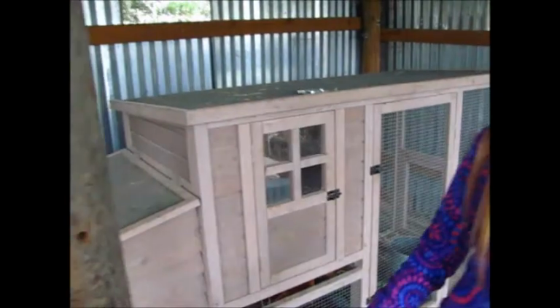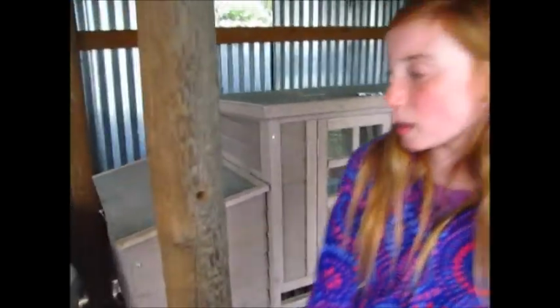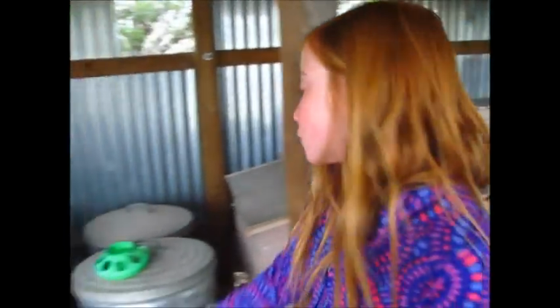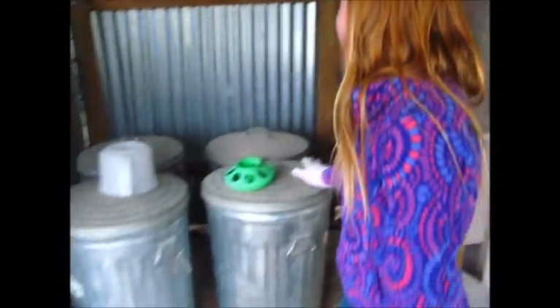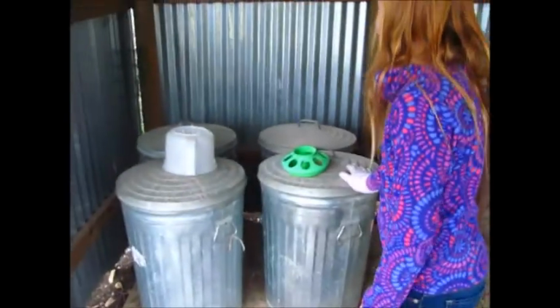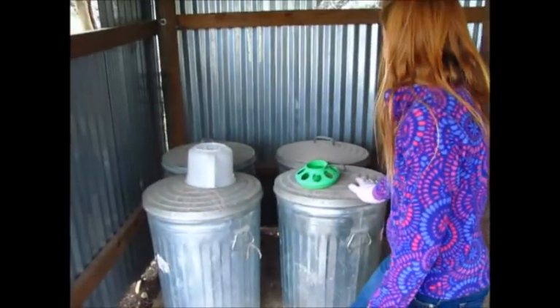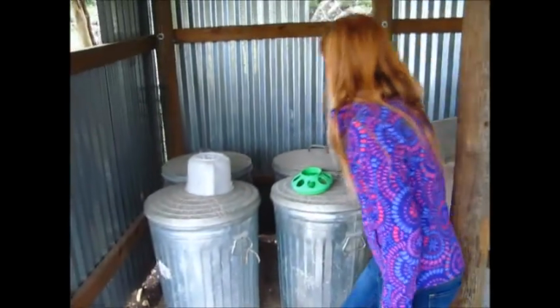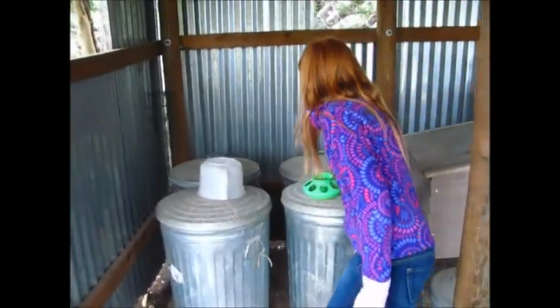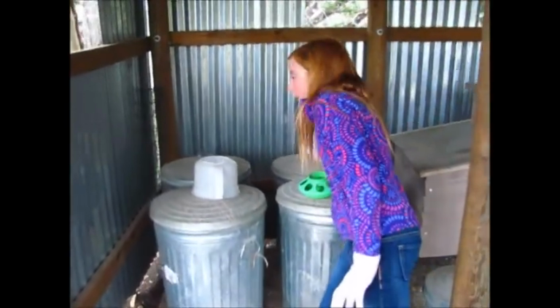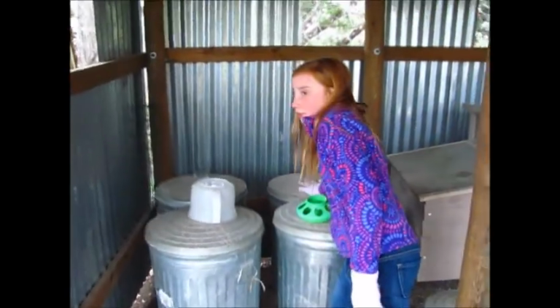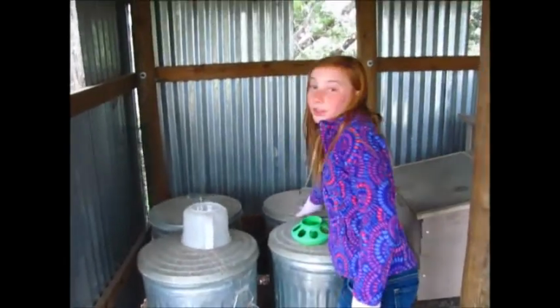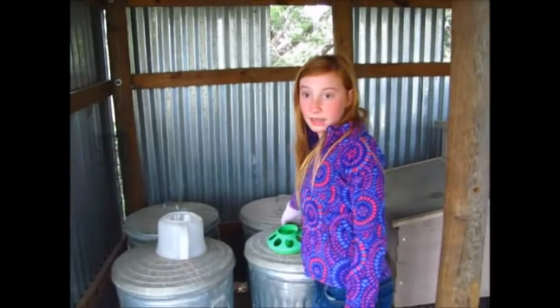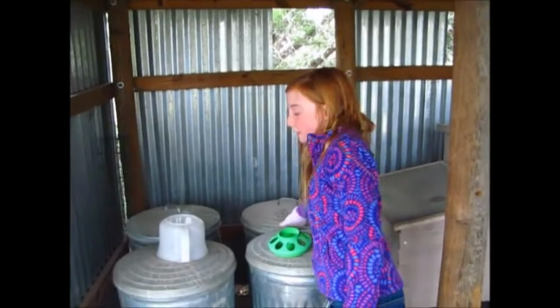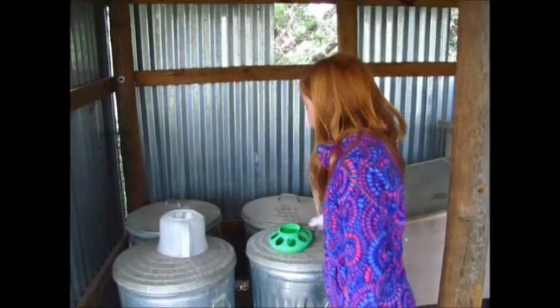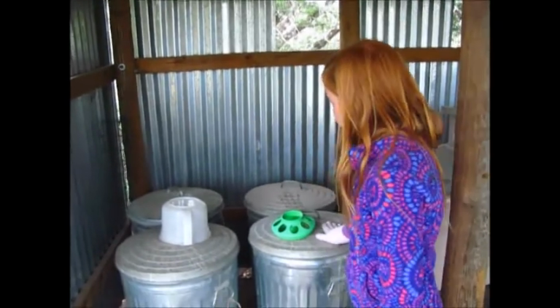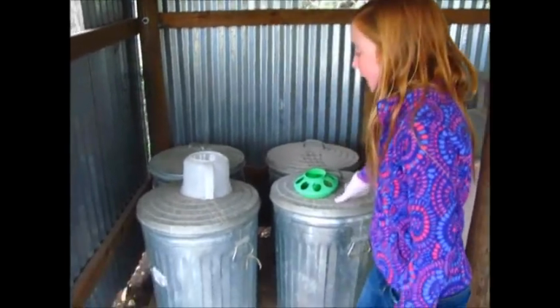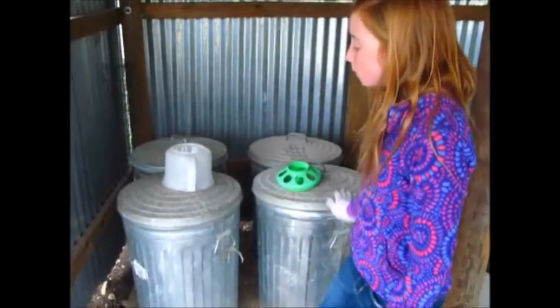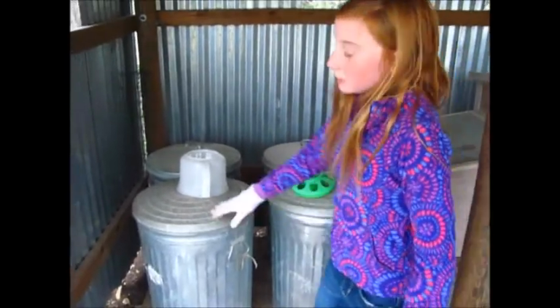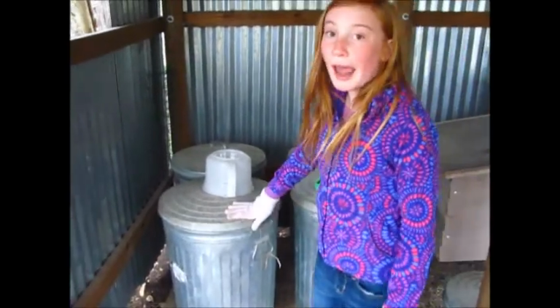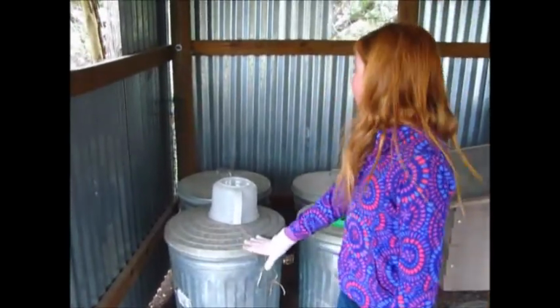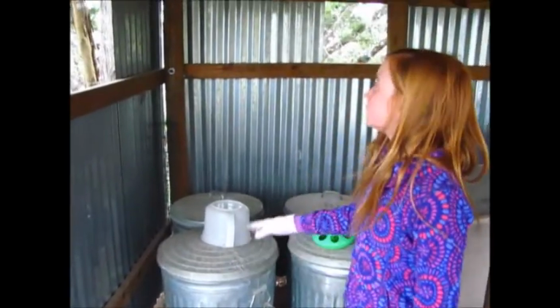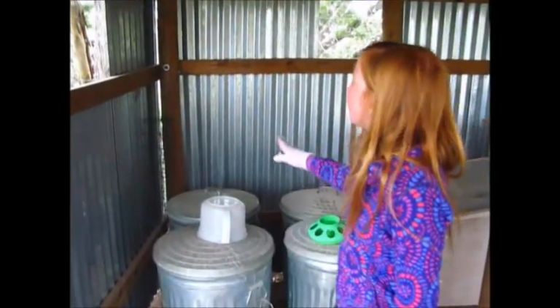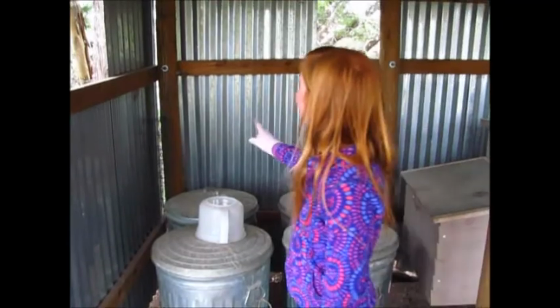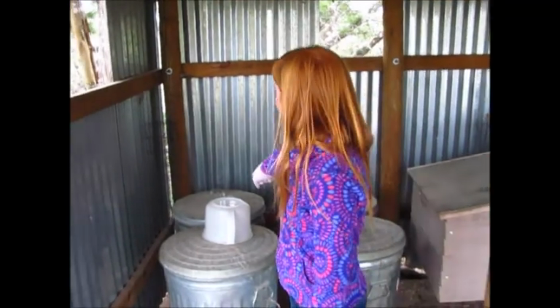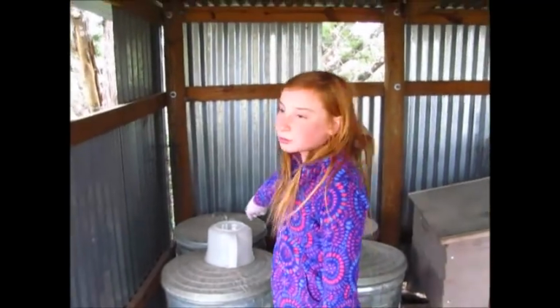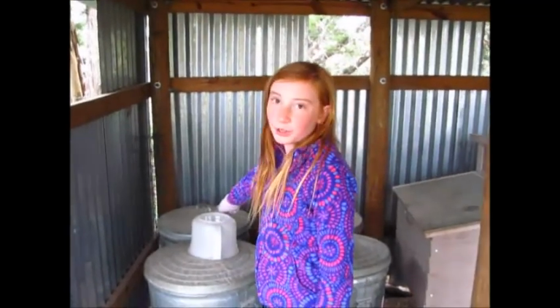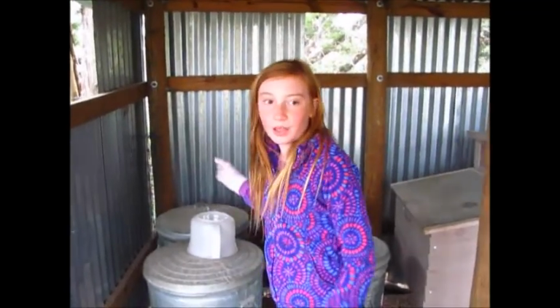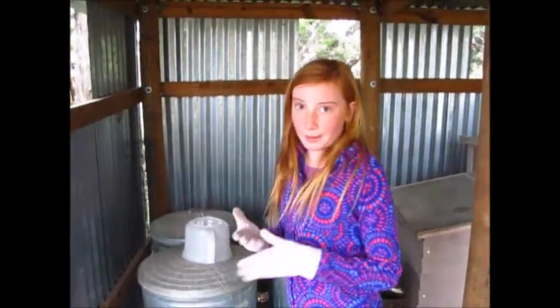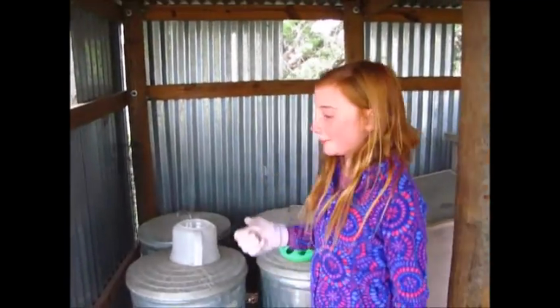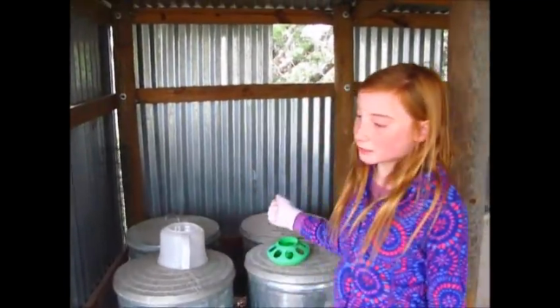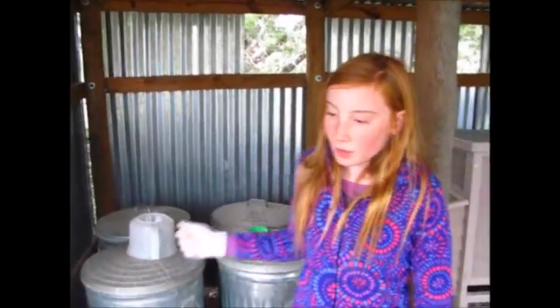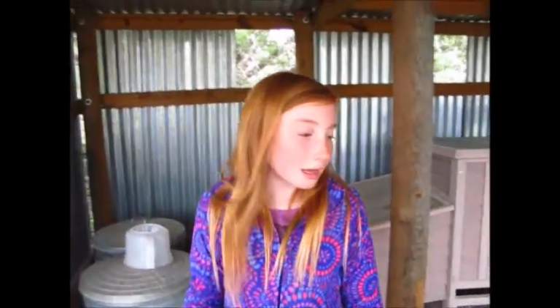Here's where we store our food. This has grower-finisher for teenager chickens in it, this says layer, this is scratch, and I think this is starter for baby chicks.